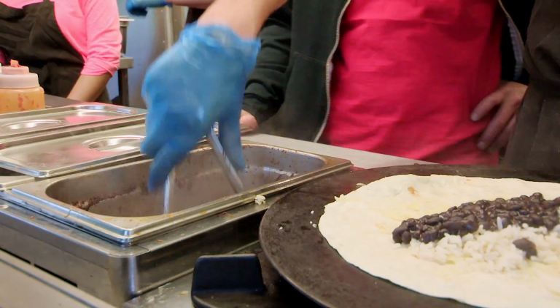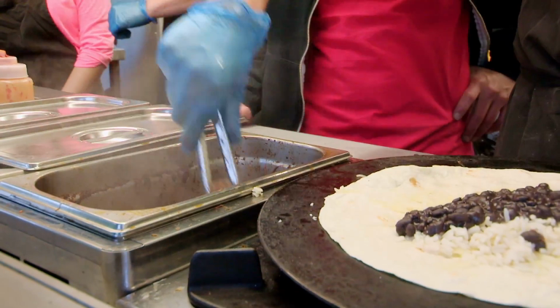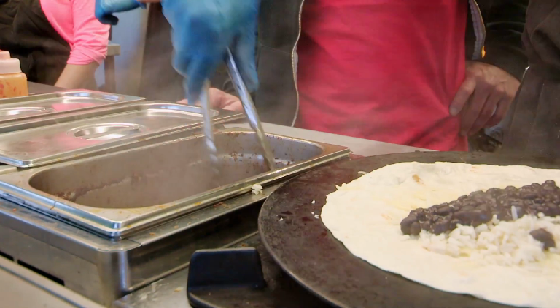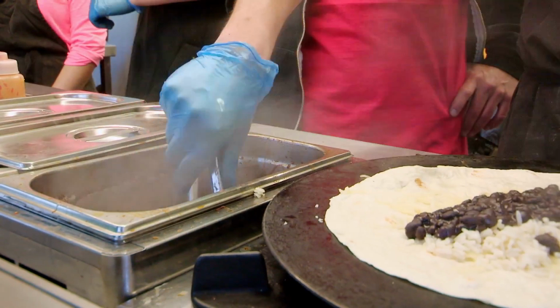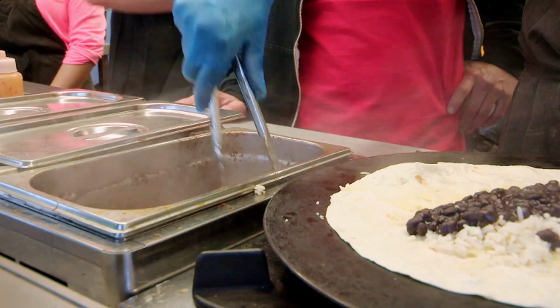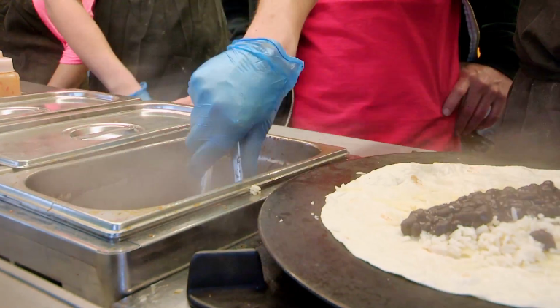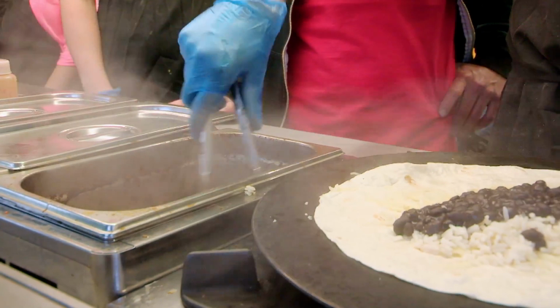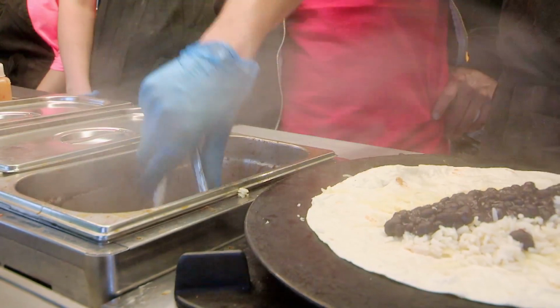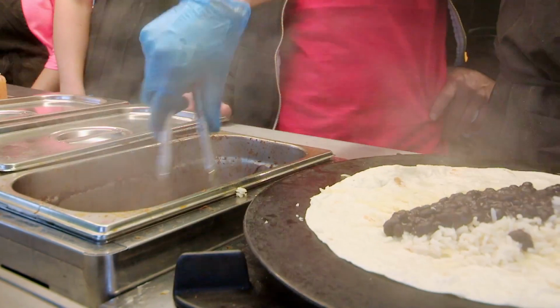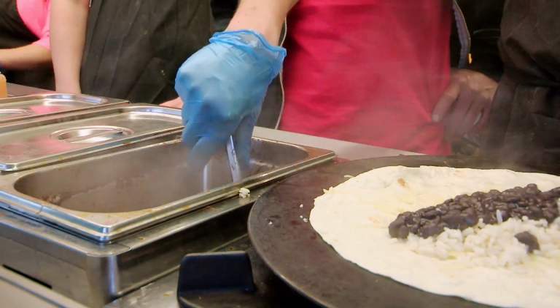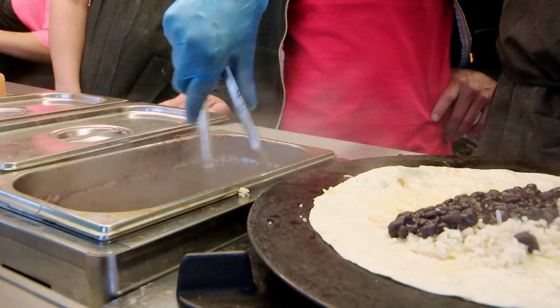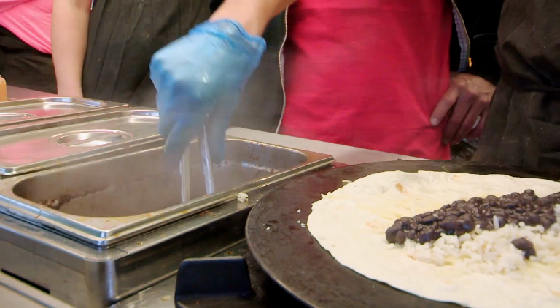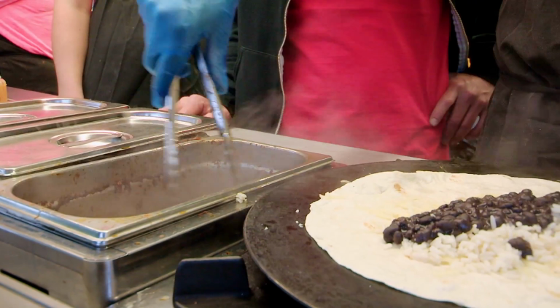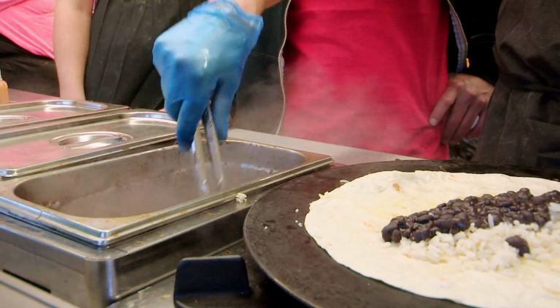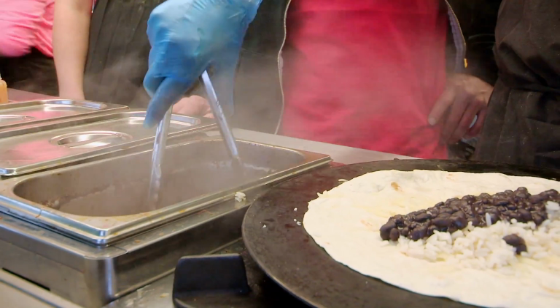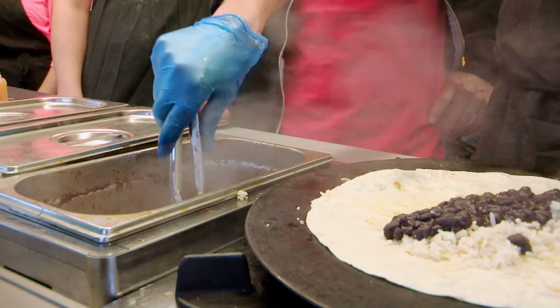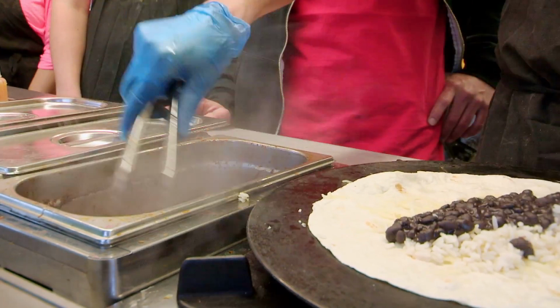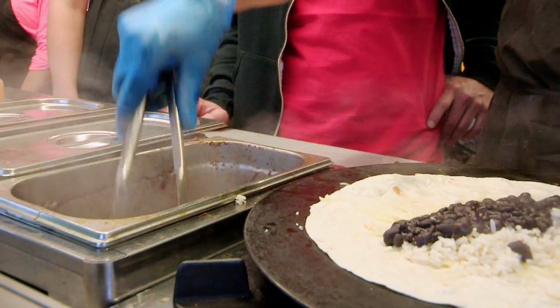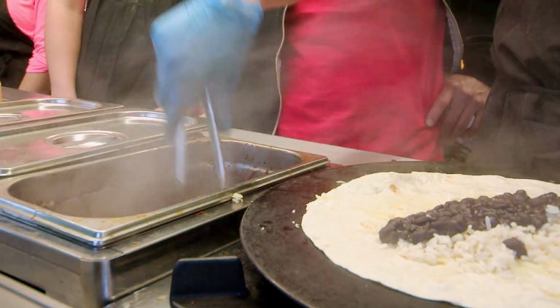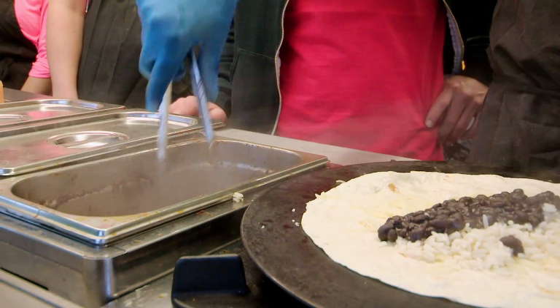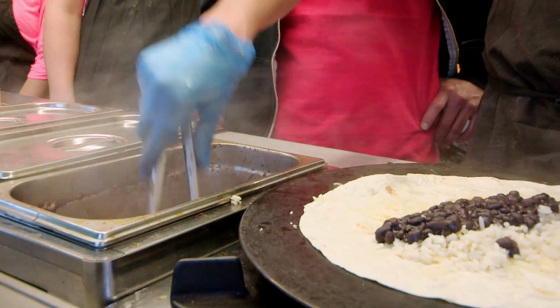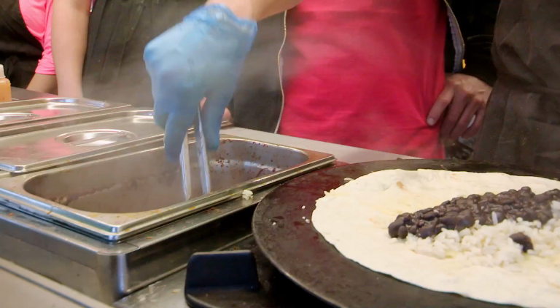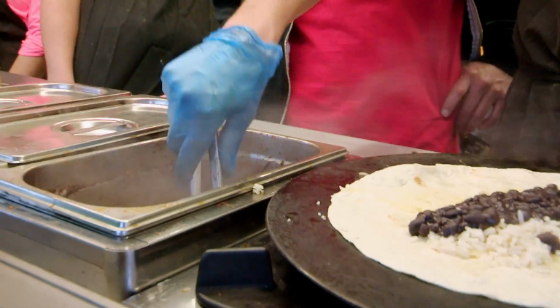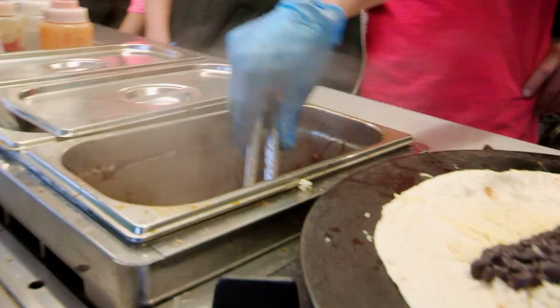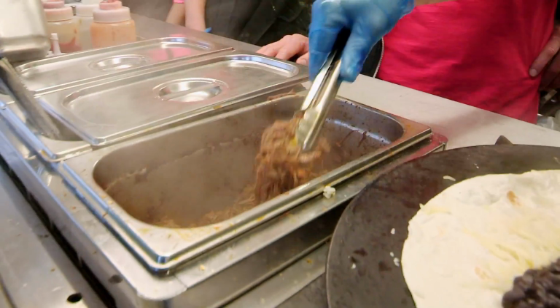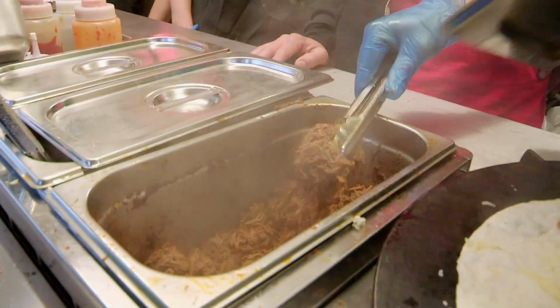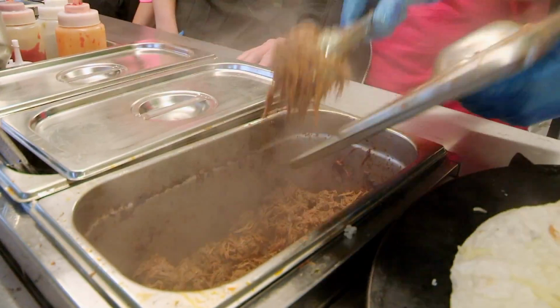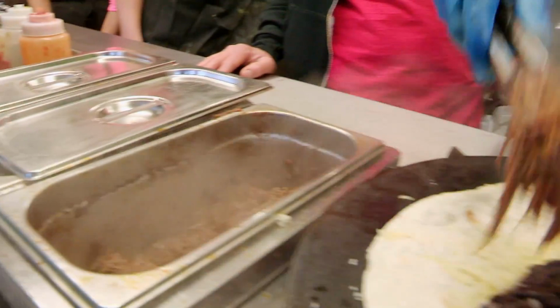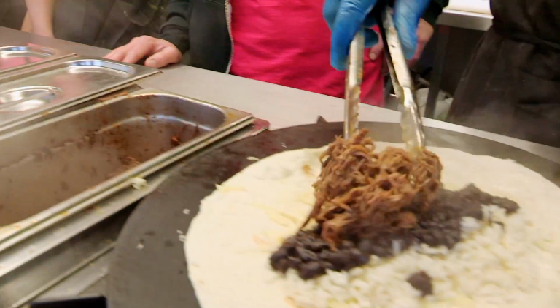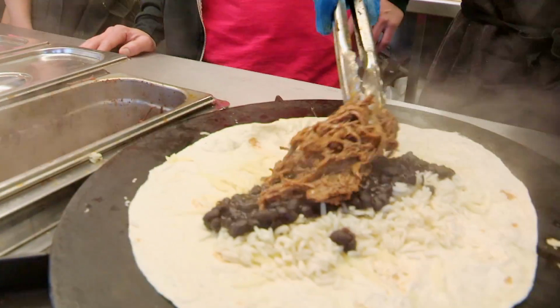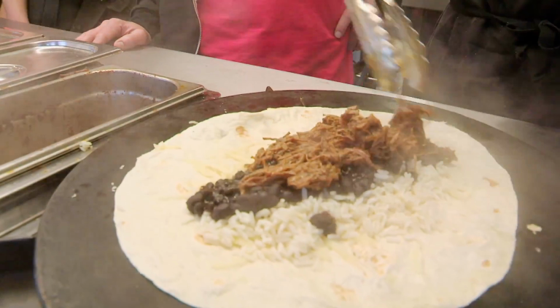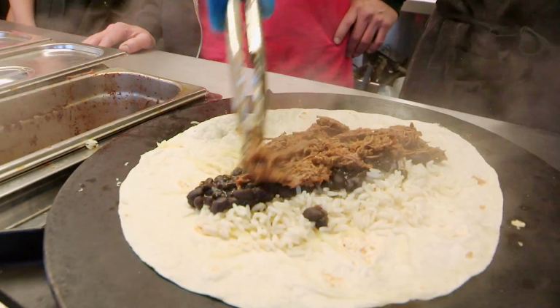We've got some beef brisket which has been slowly cooked for about four hours with all sorts of things — it's got chipotle, some garlic, onions, and different herbs and spices.